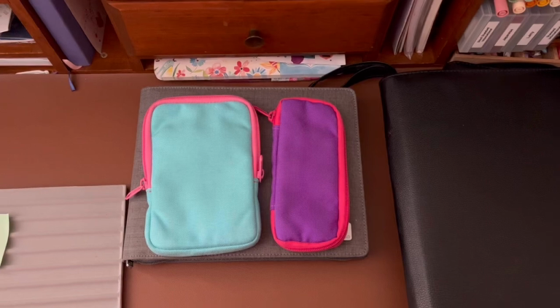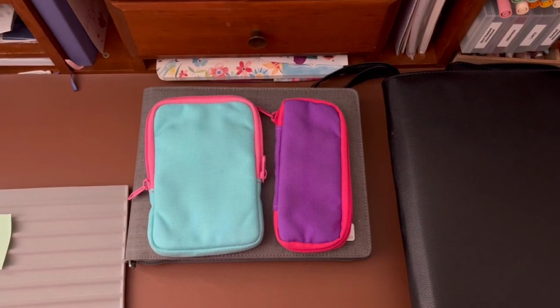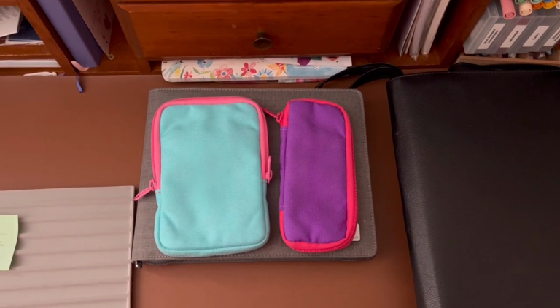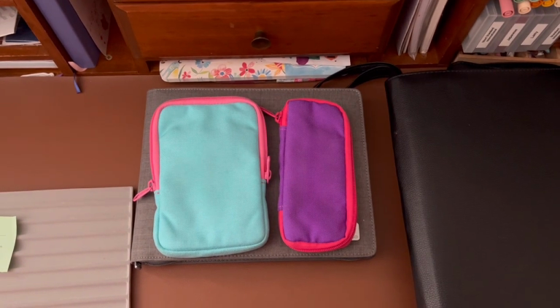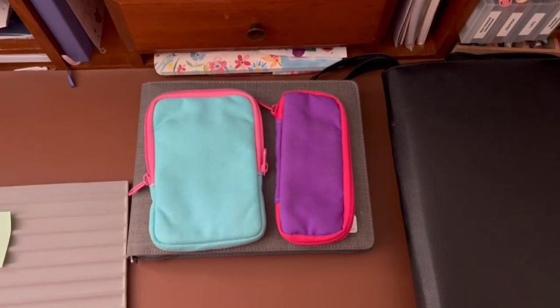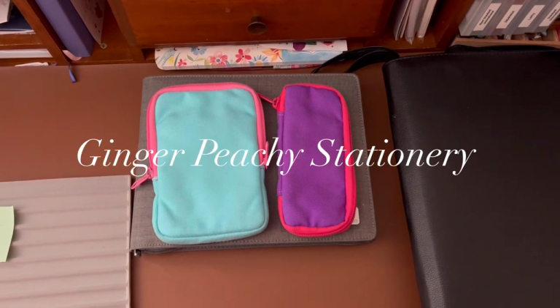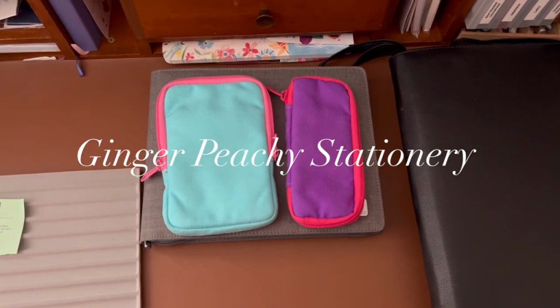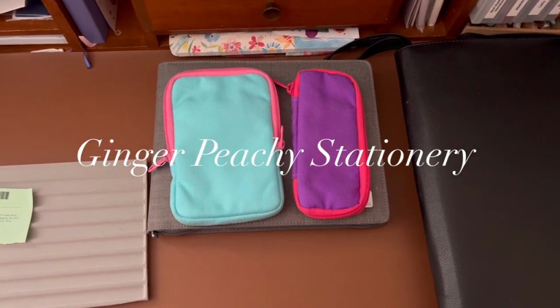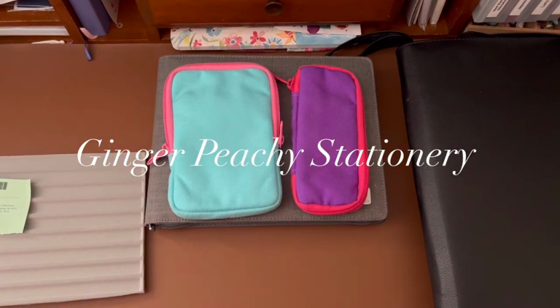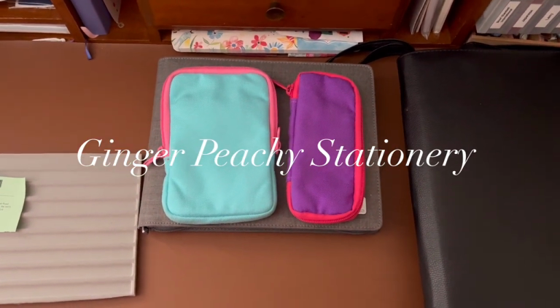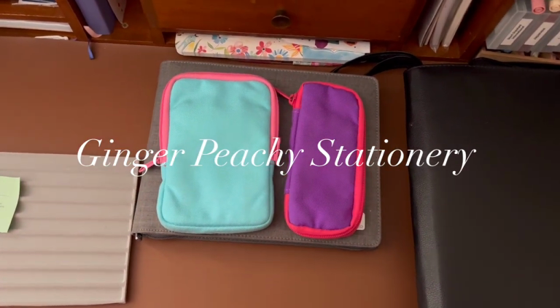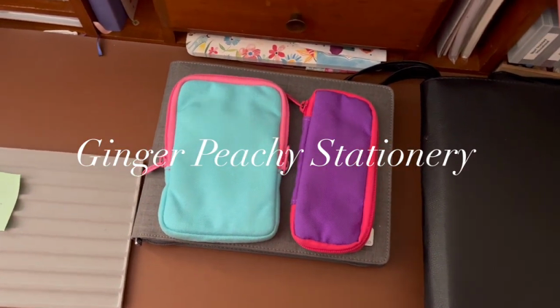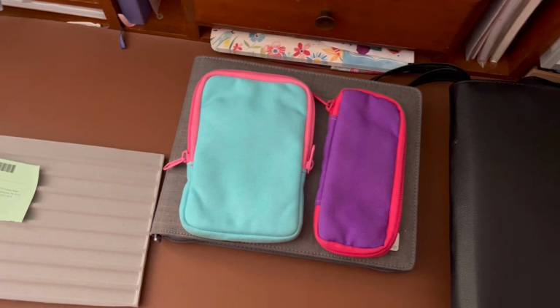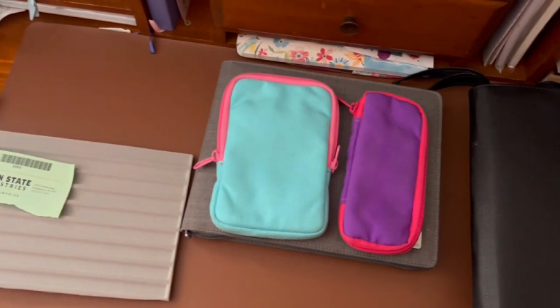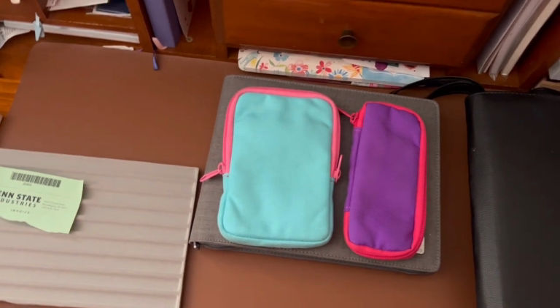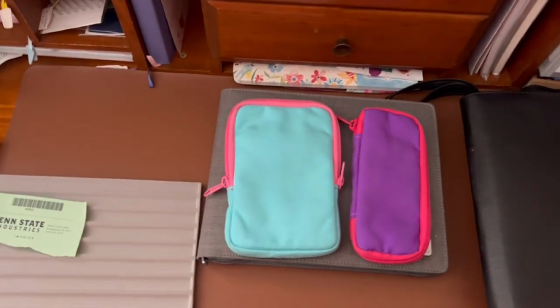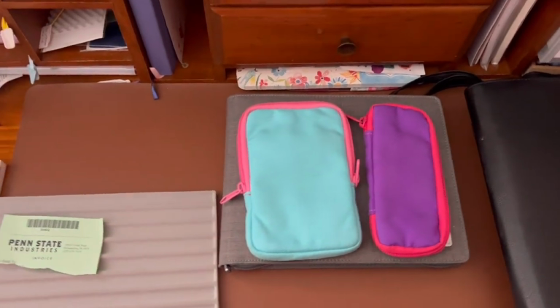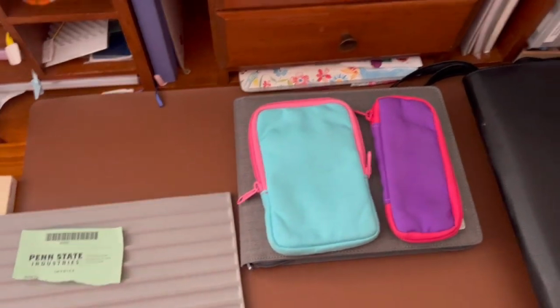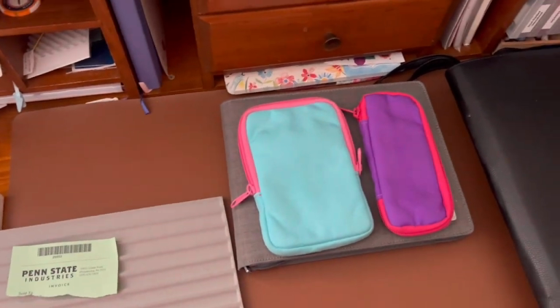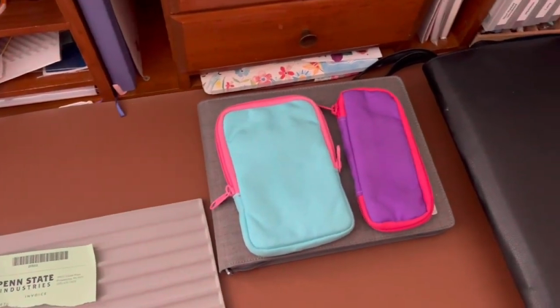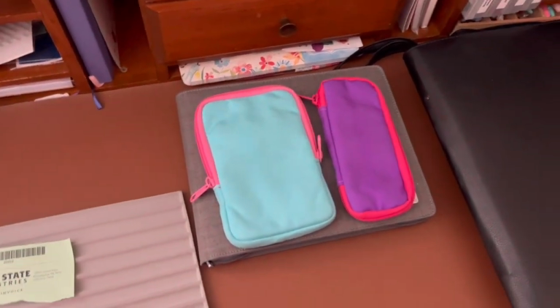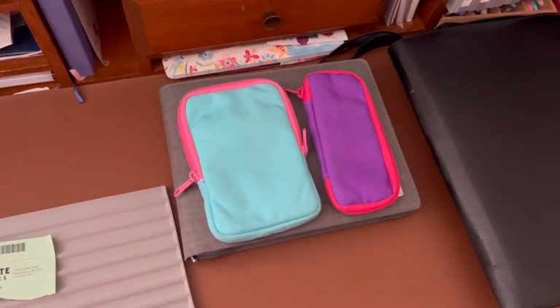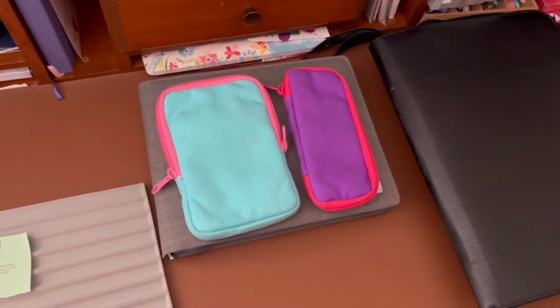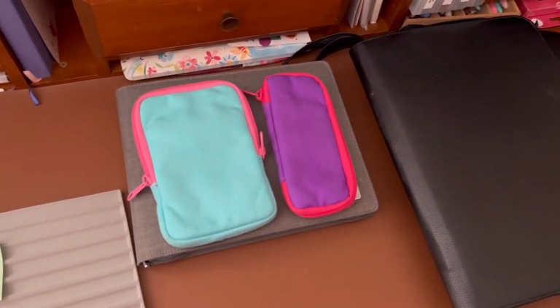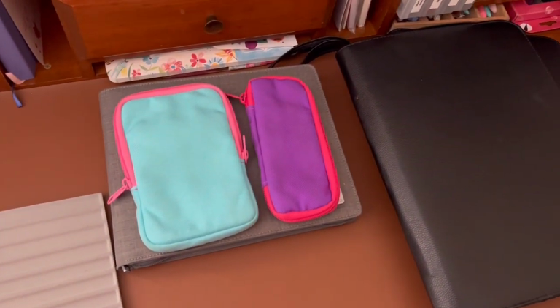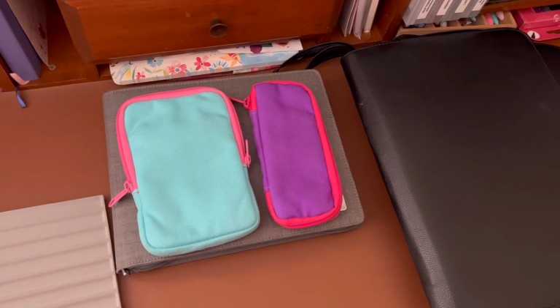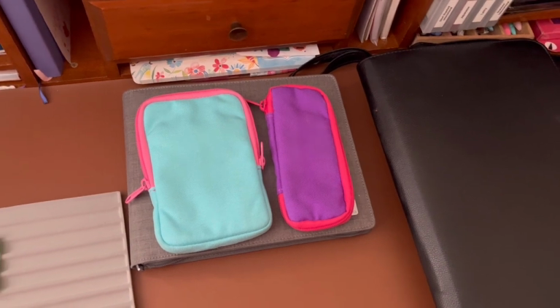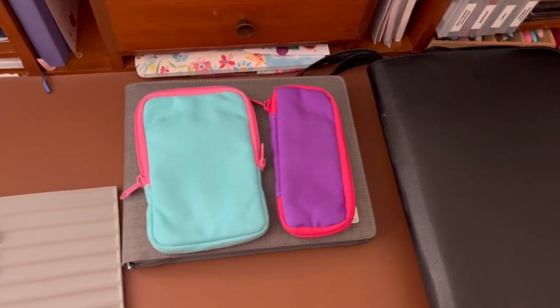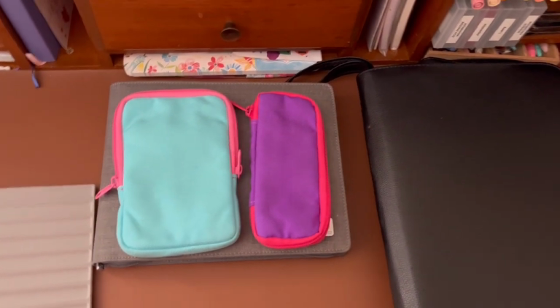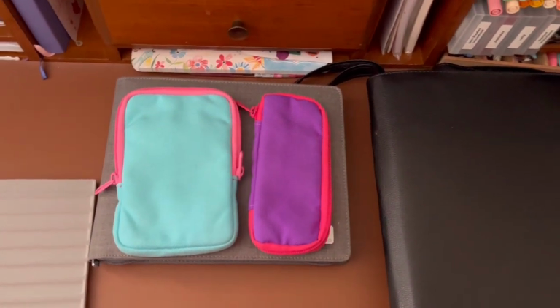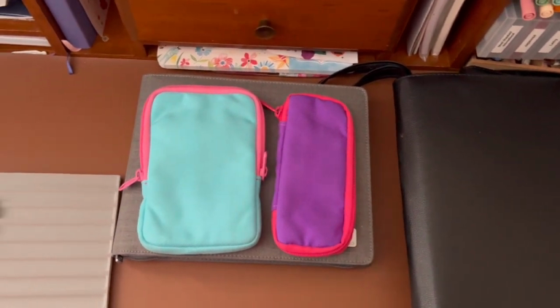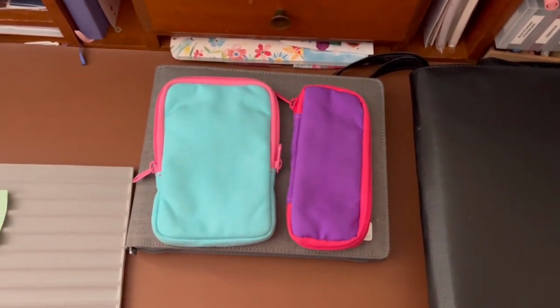Hi Stationery friends! Welcome to Ginger PG Stationery. My name is Sarah, and today I want to share with you my fountain pen storage system. I recently changed my system and I'm really enjoying it, so I'm going to show you what I do.